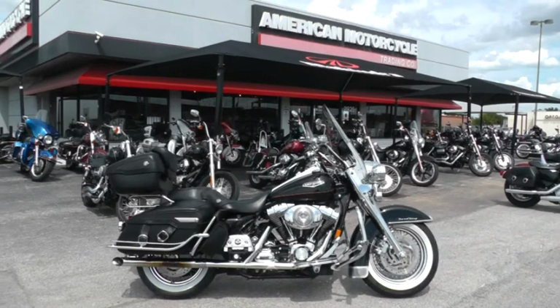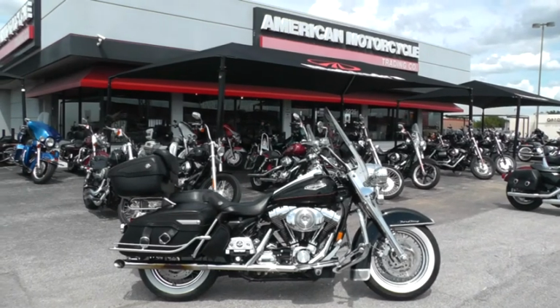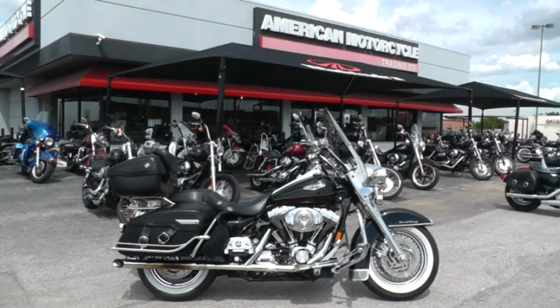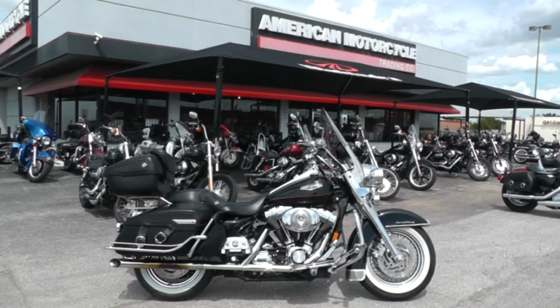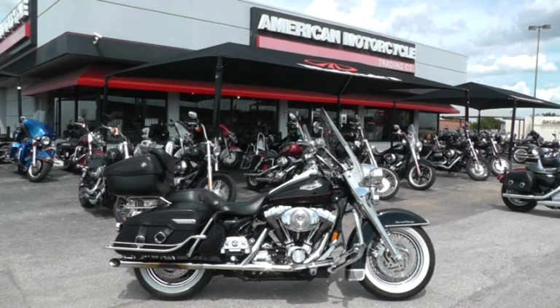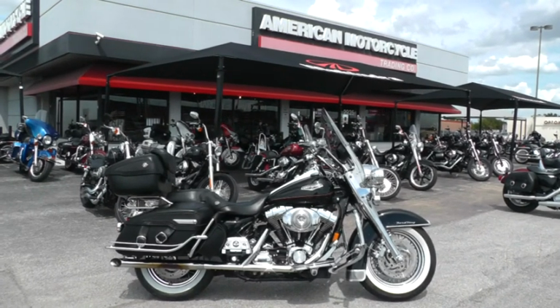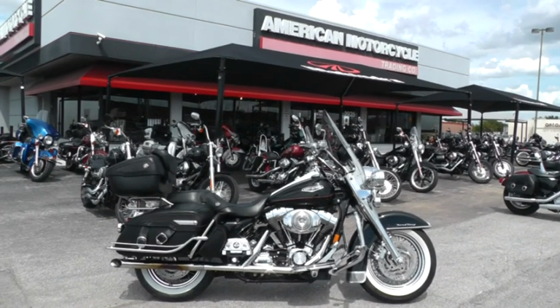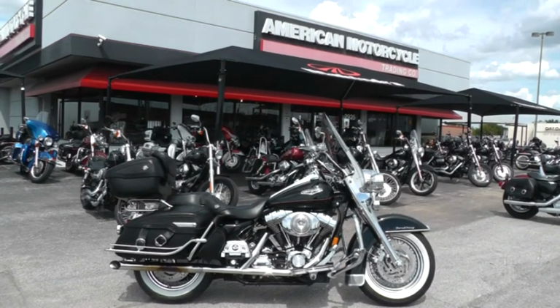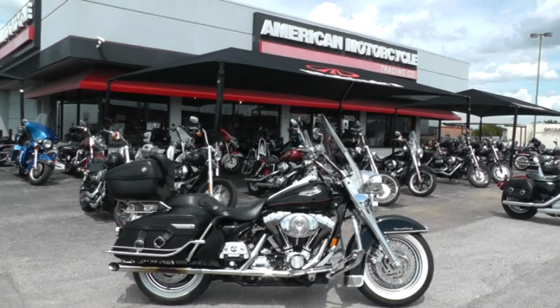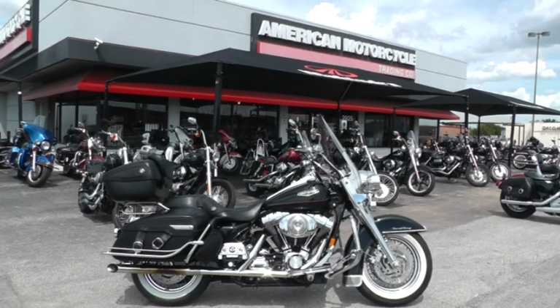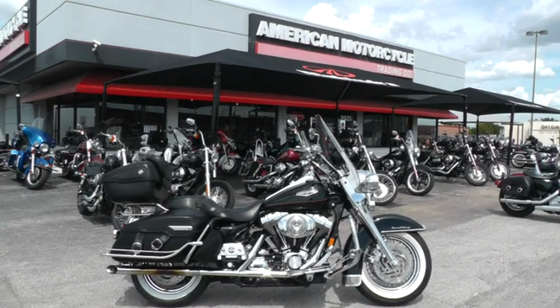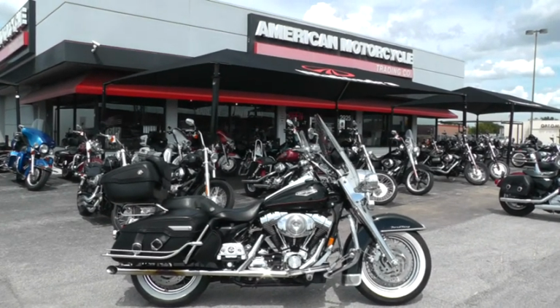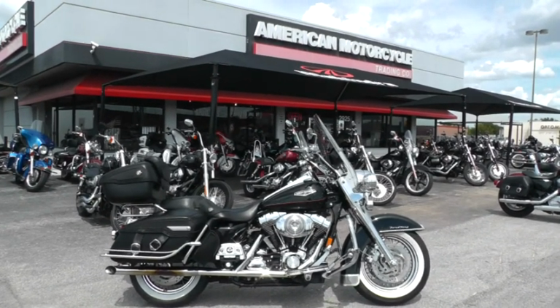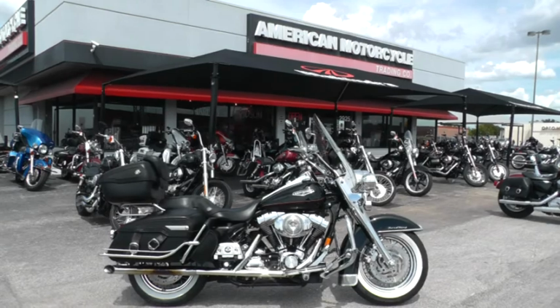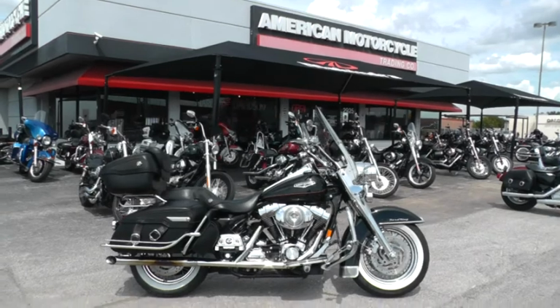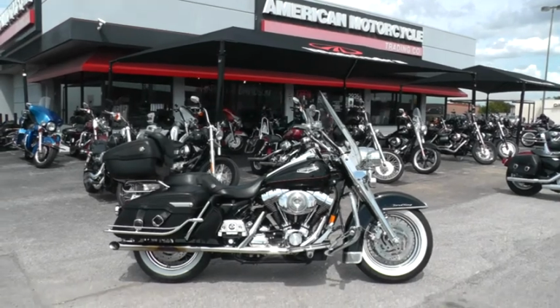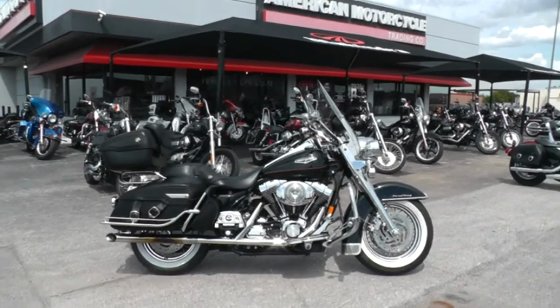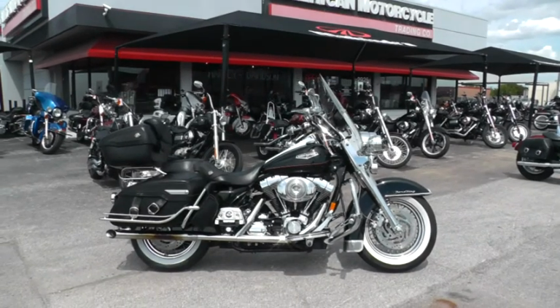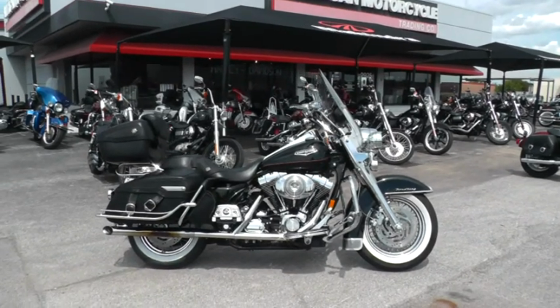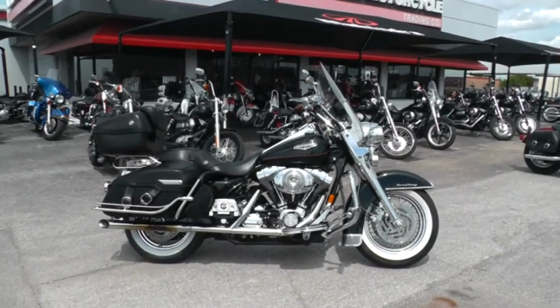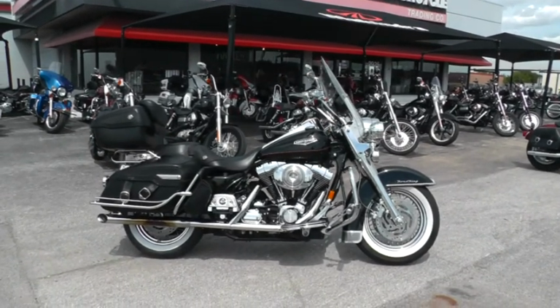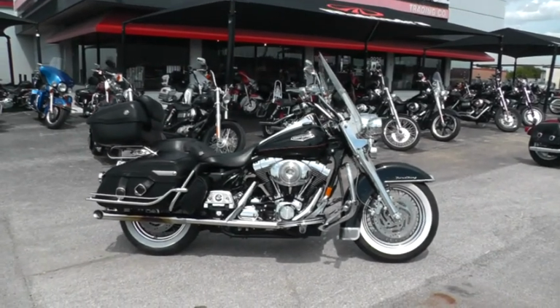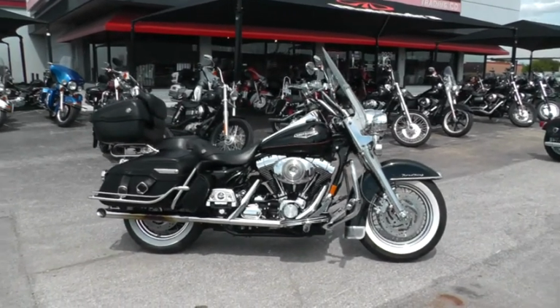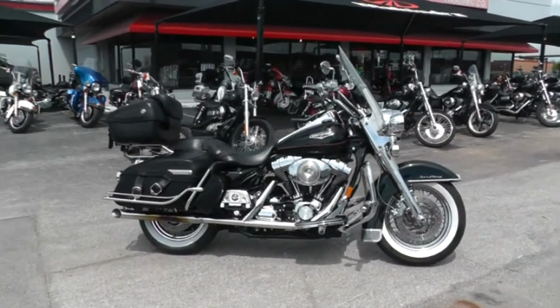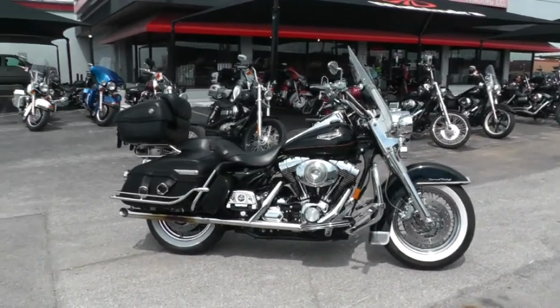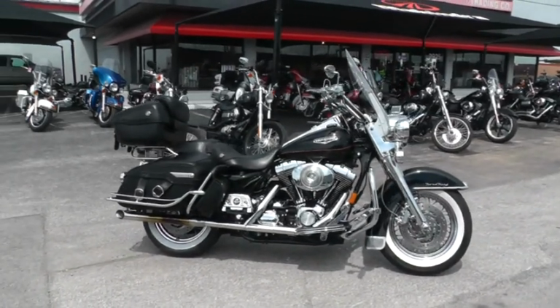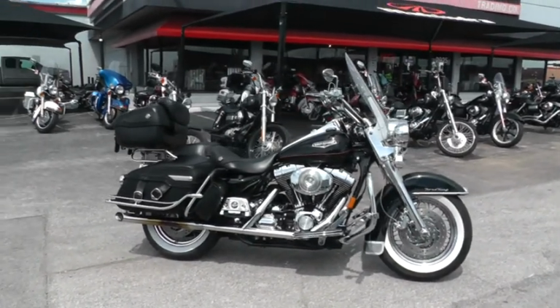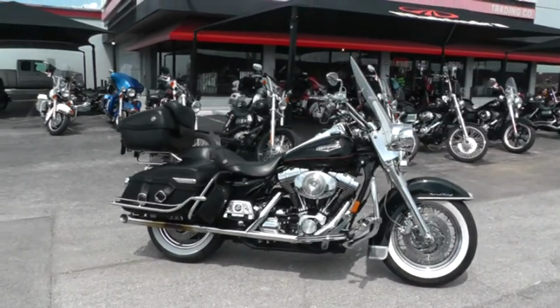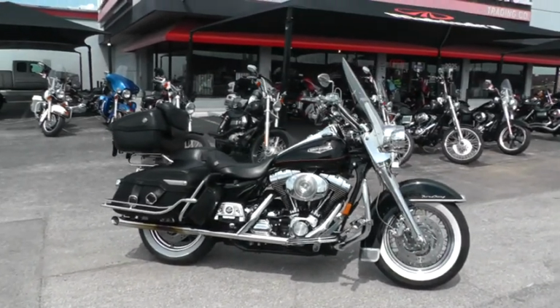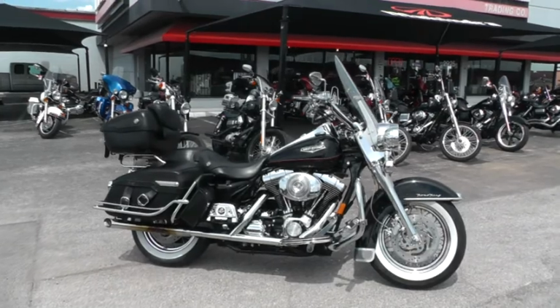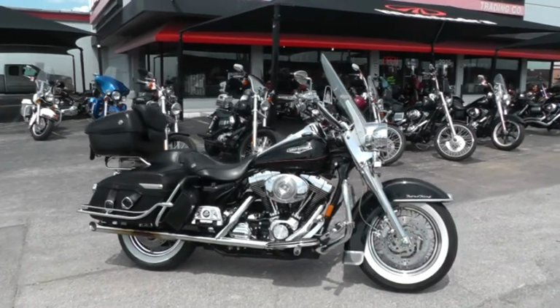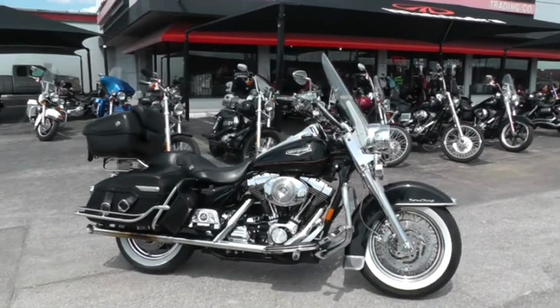Hello folks, Geno here with American Motorcycle Trading Company in Arlington, Texas. Today I've got a 2002 Harley Davidson Road King Classic that I want to show you.